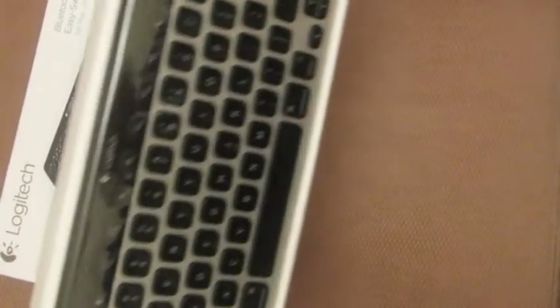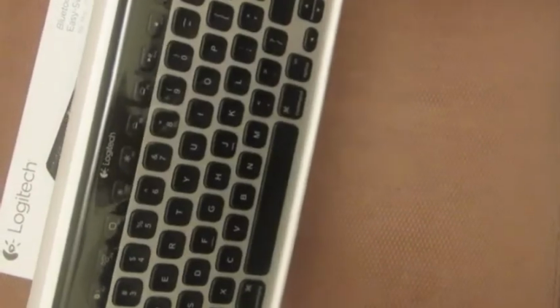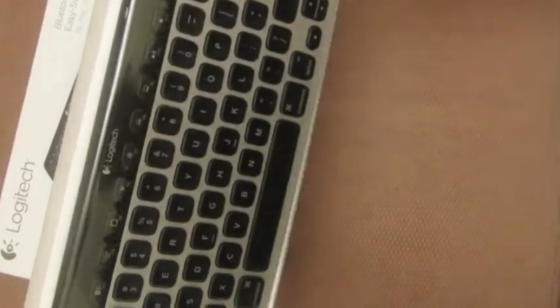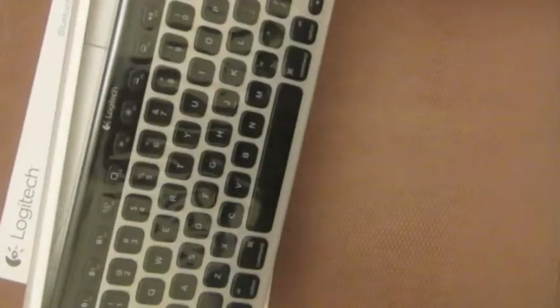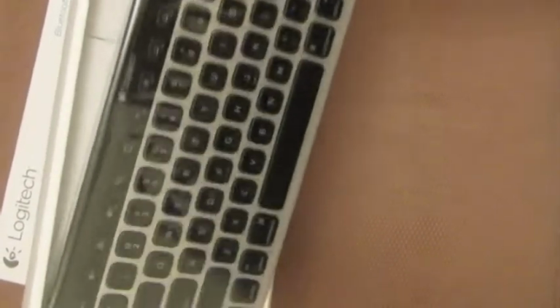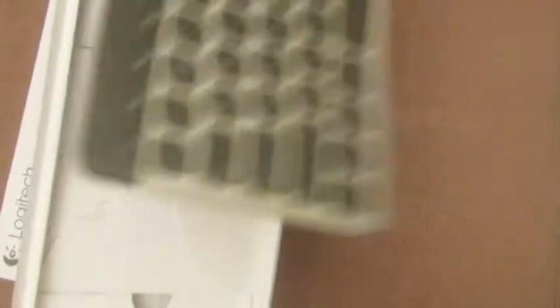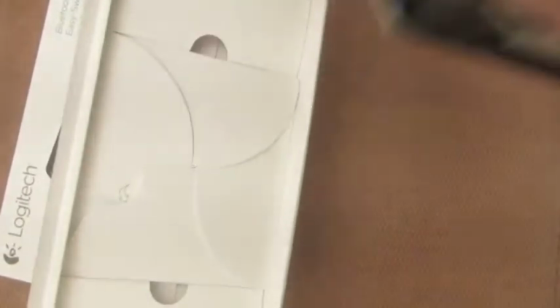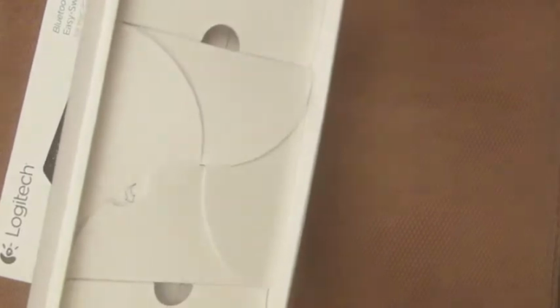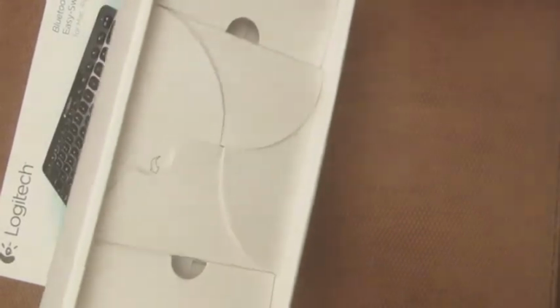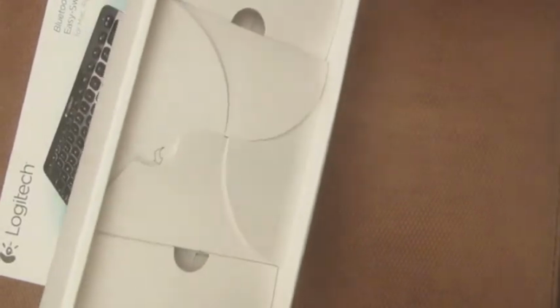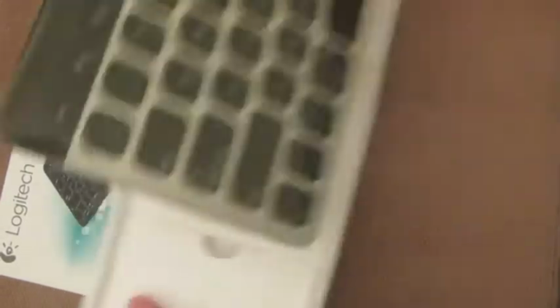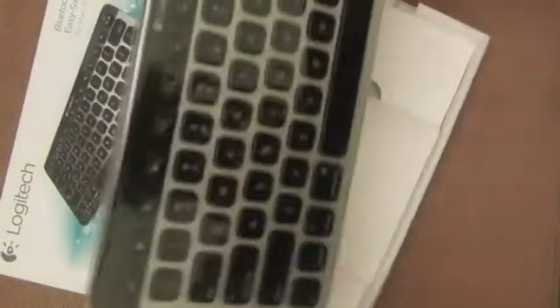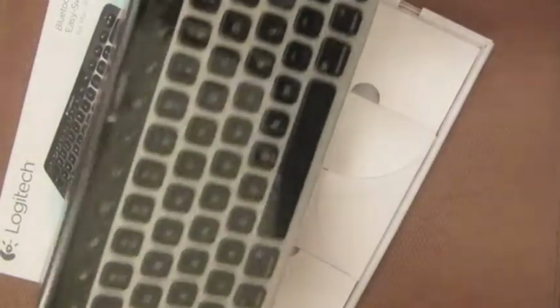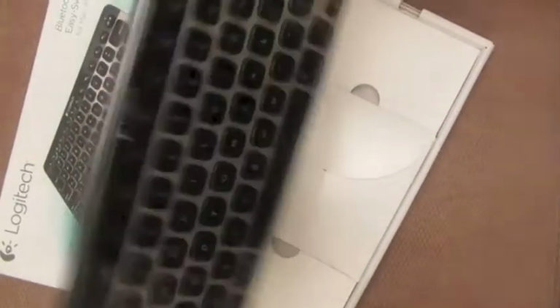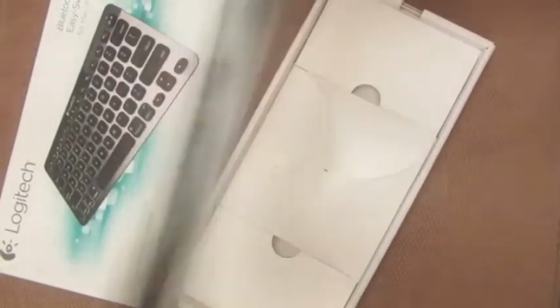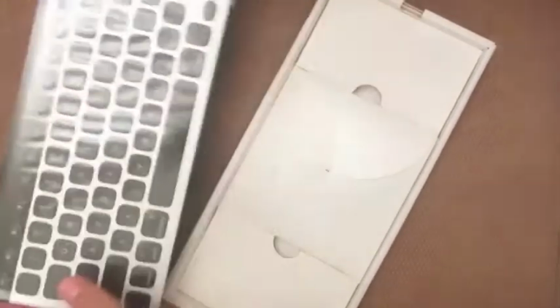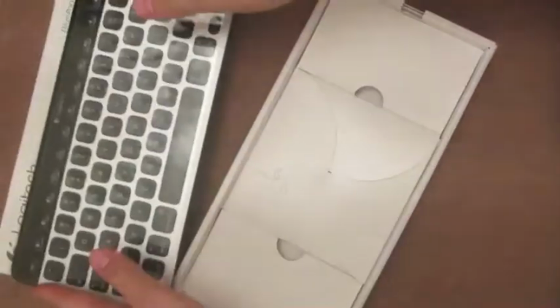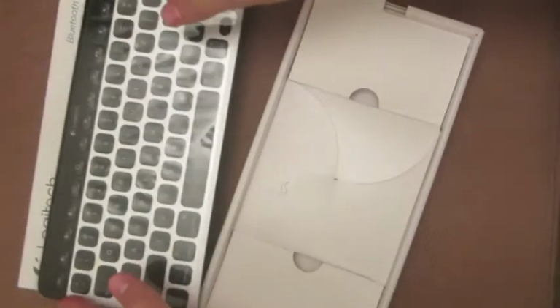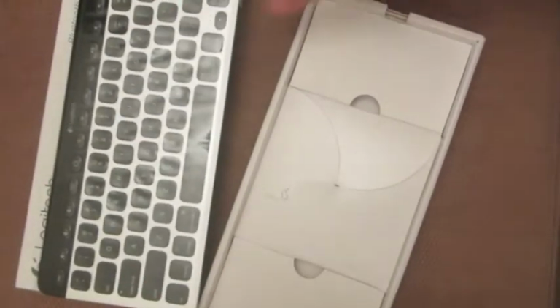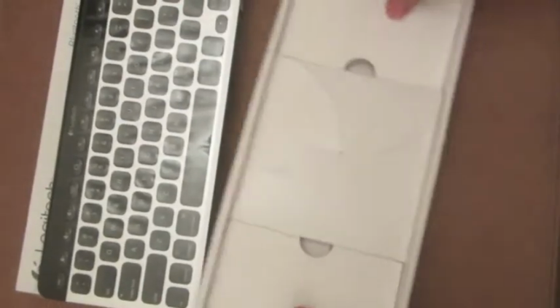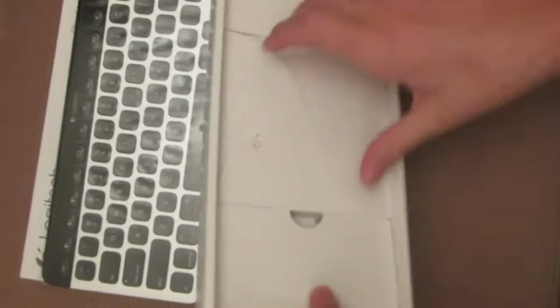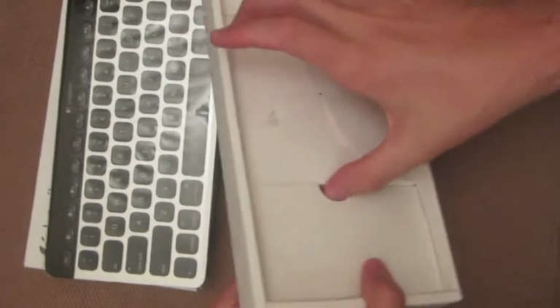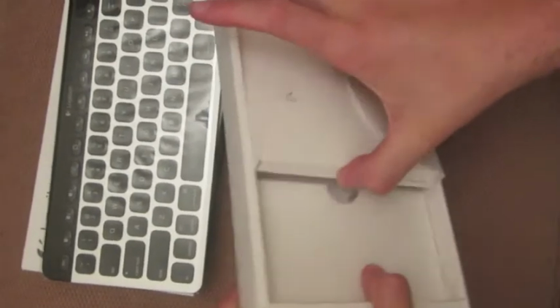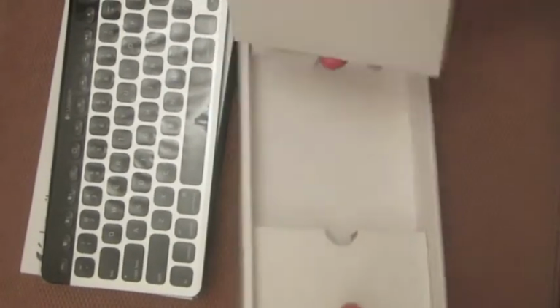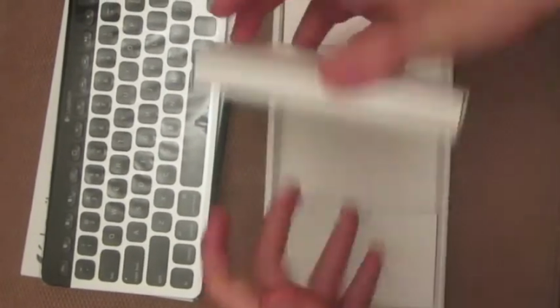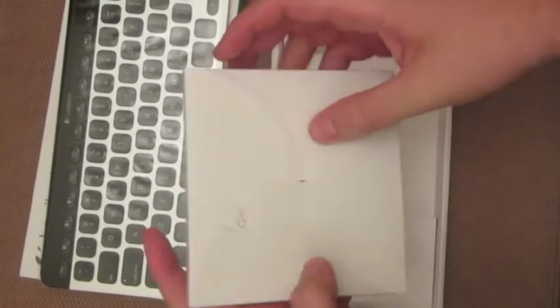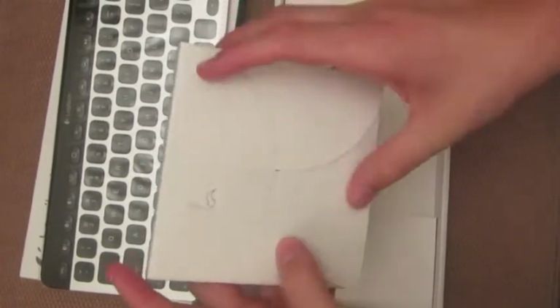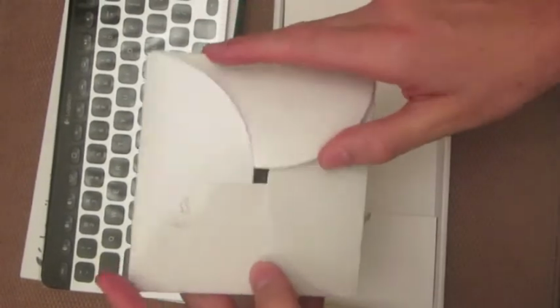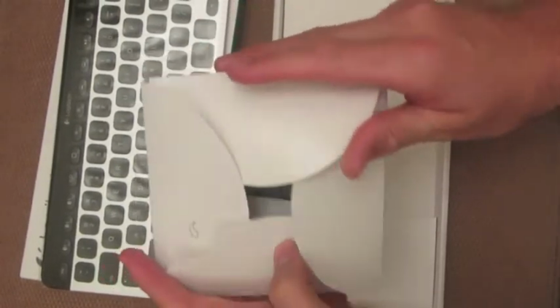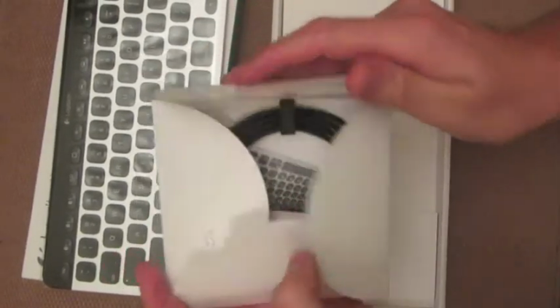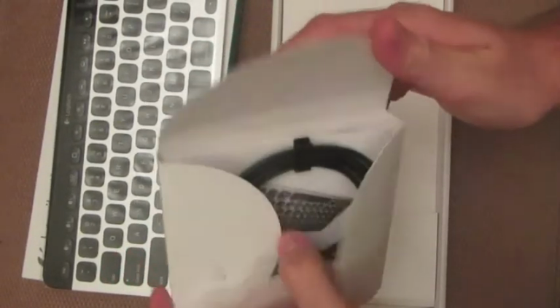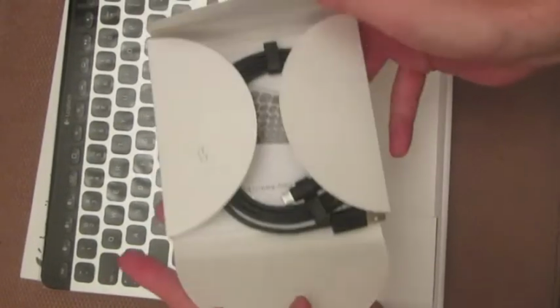Logitech keyboard, very similar to the Apple experience. That's the keyboard. In the box, you get a lot of goodies.